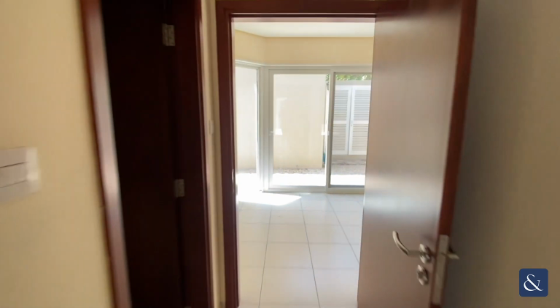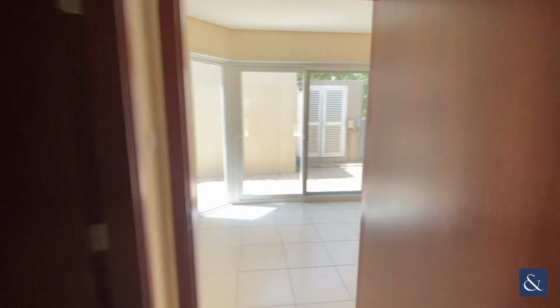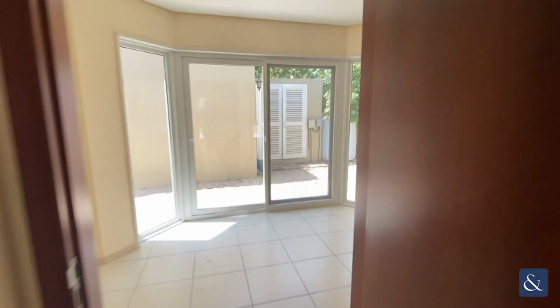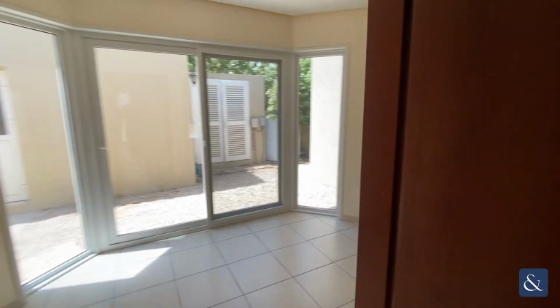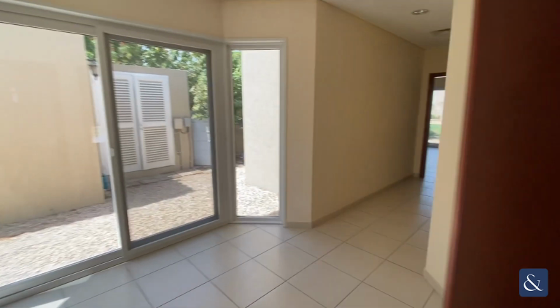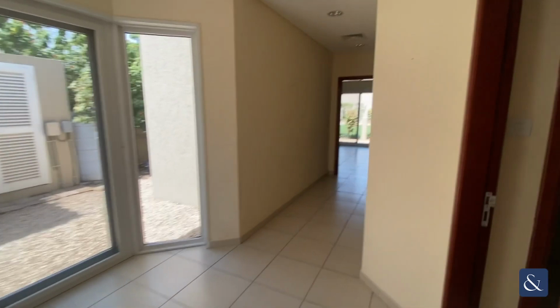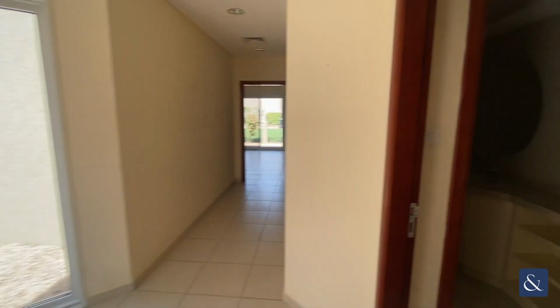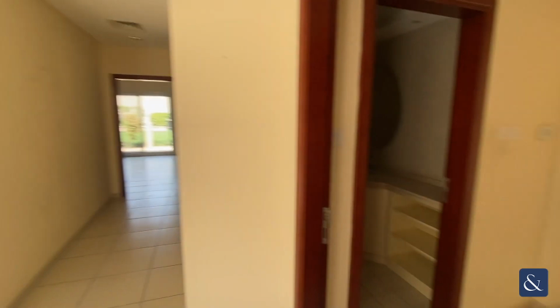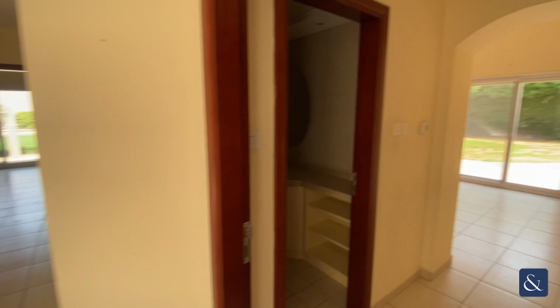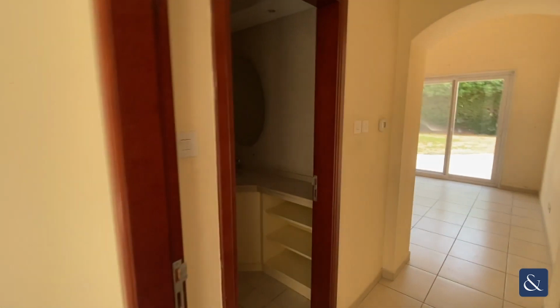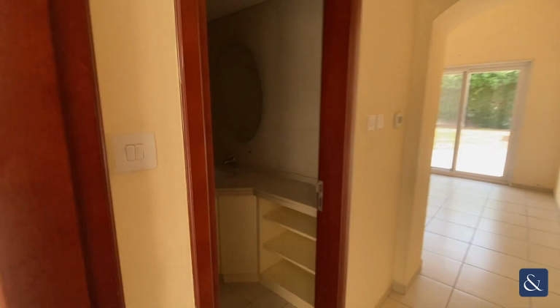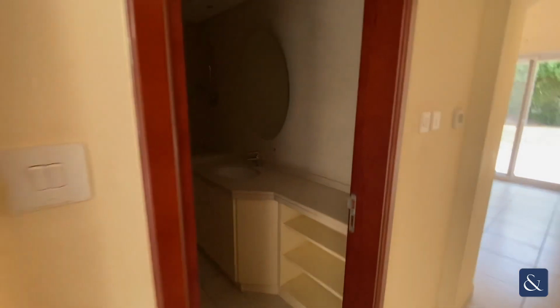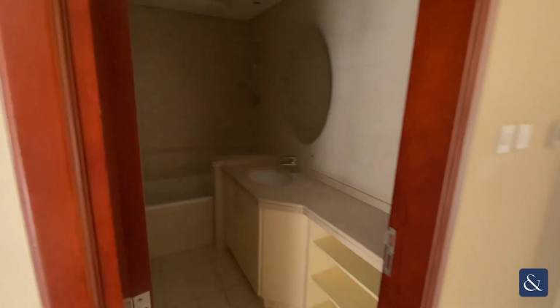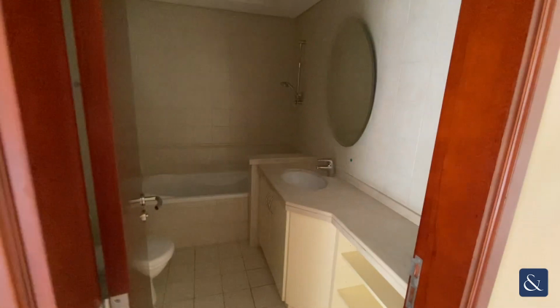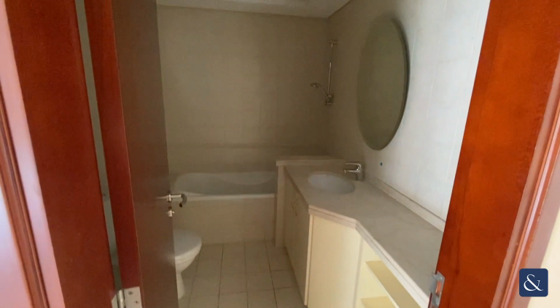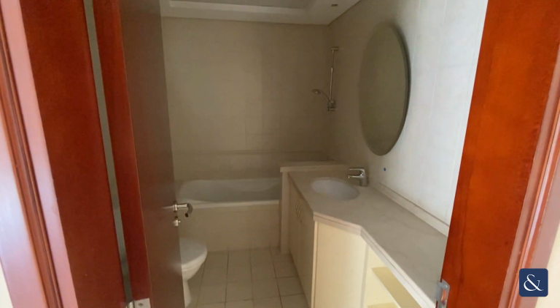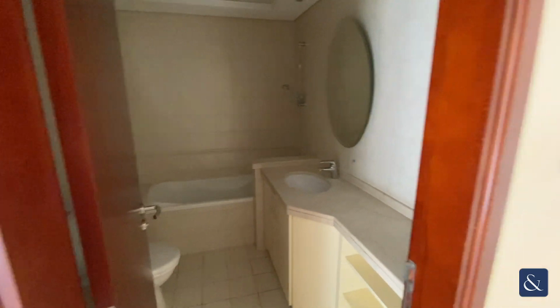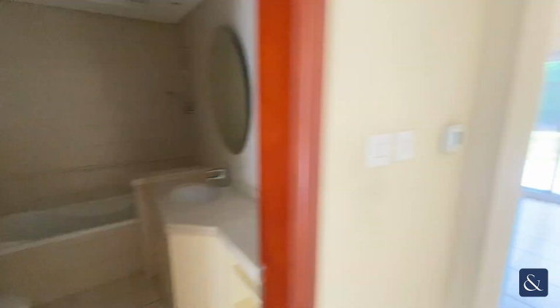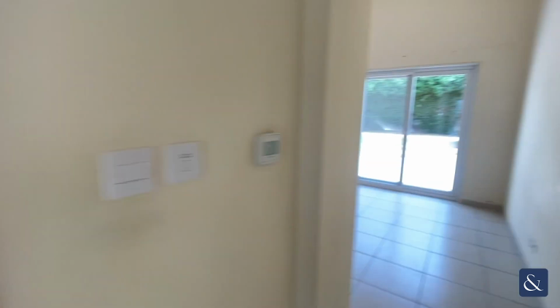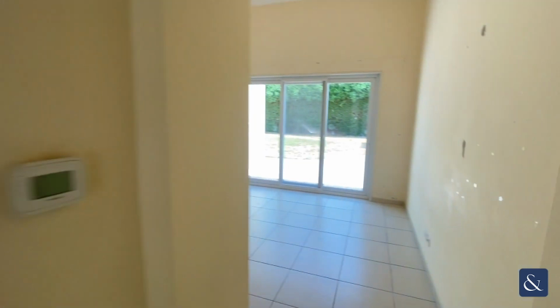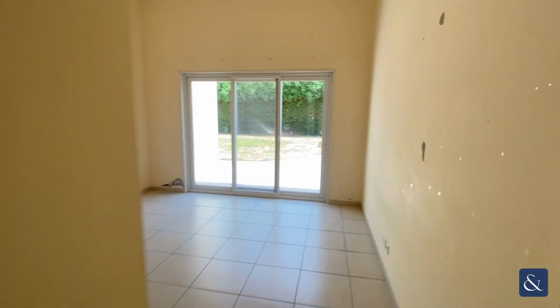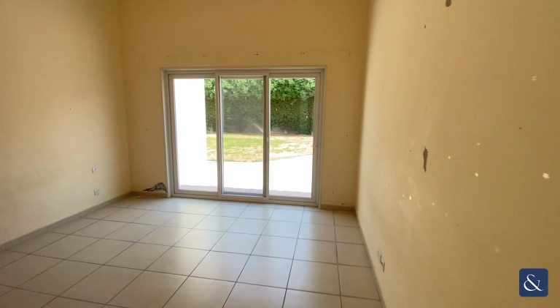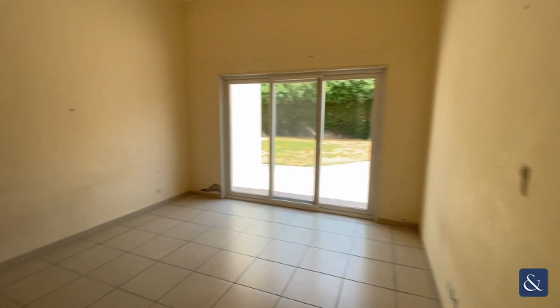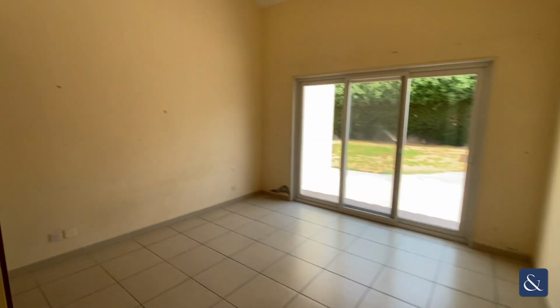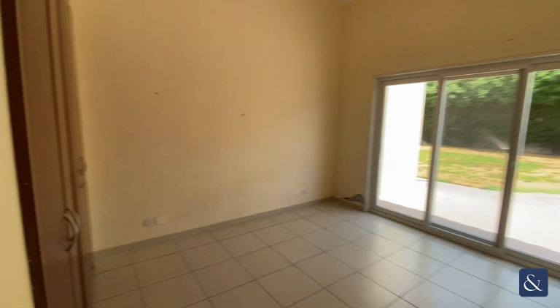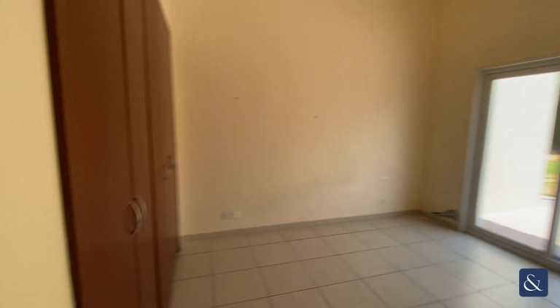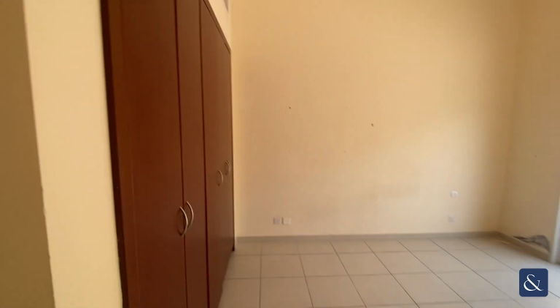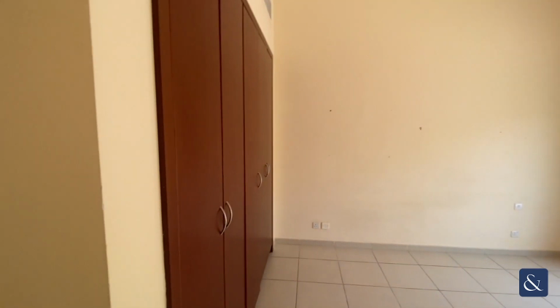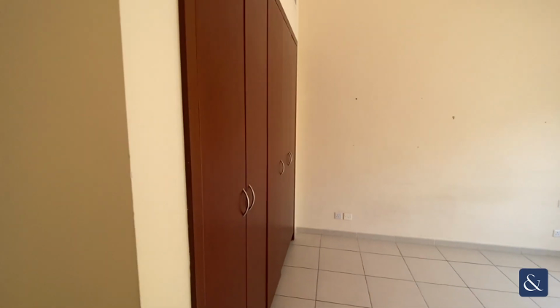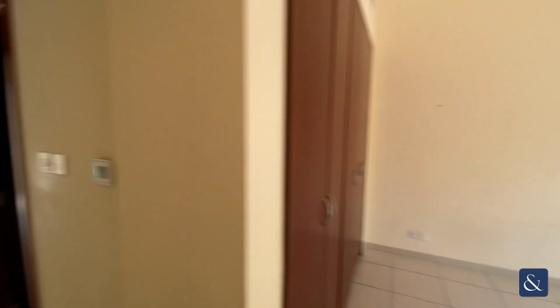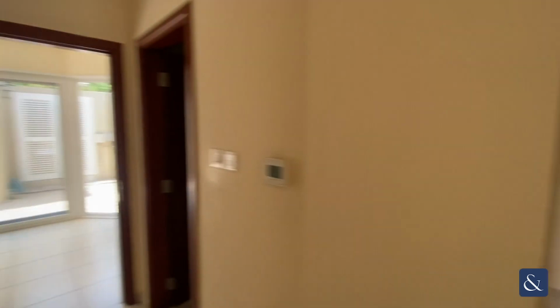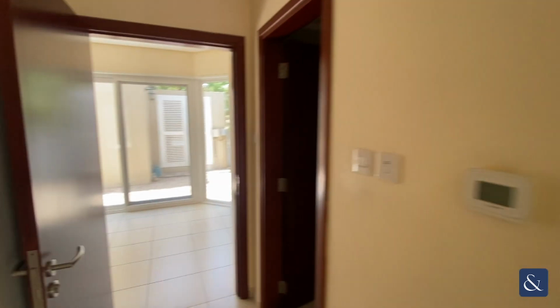Leading on to the second guest bedroom, with an en-suite bathroom — a good size with storage as well.